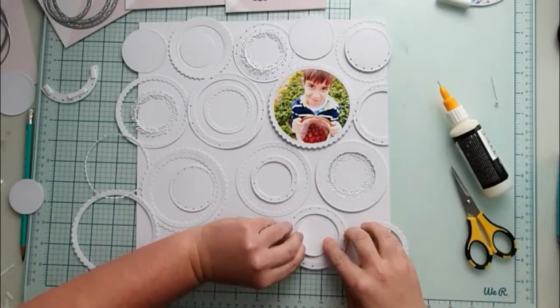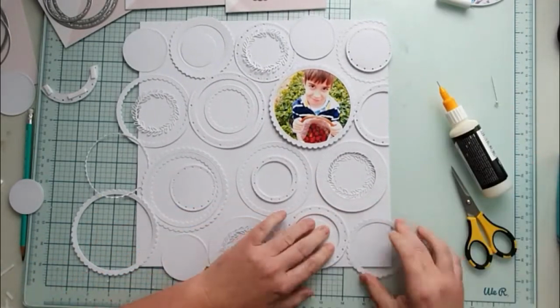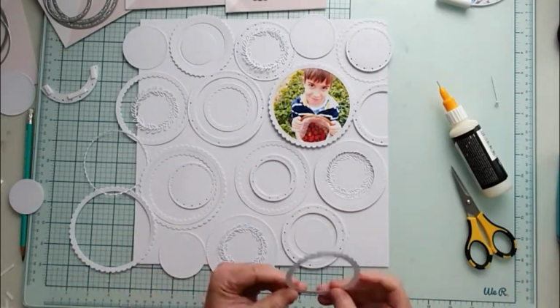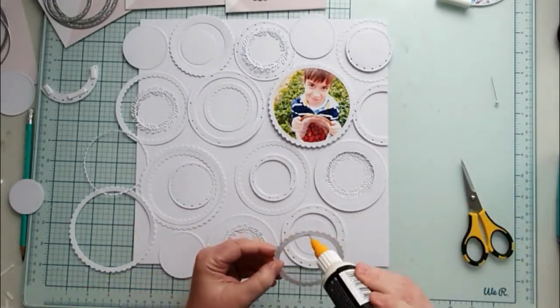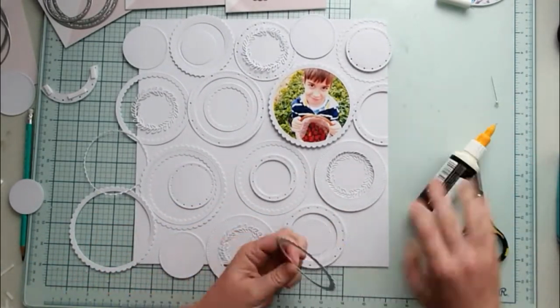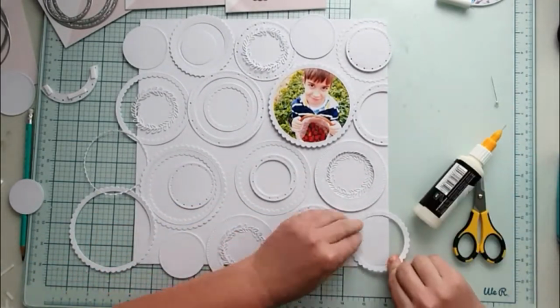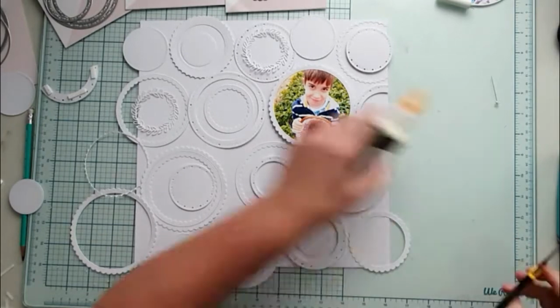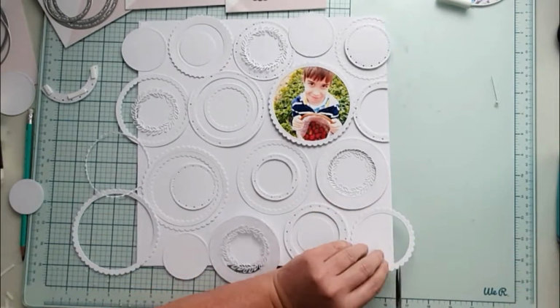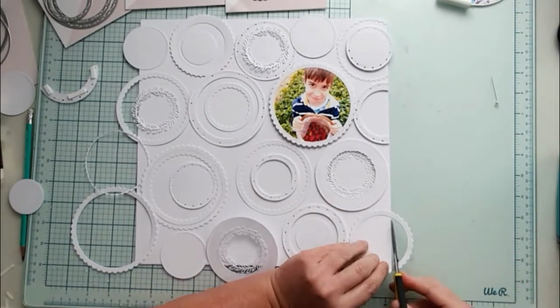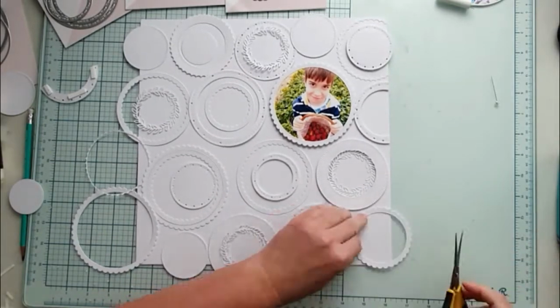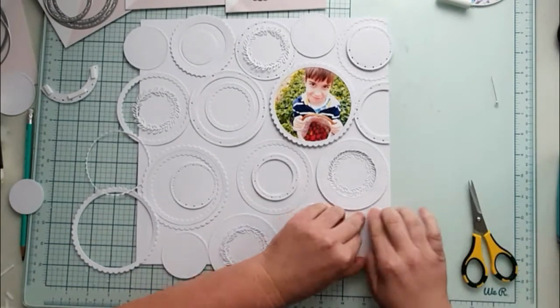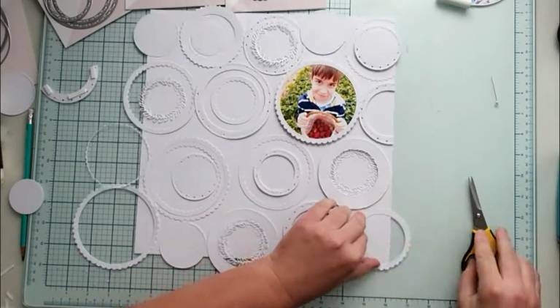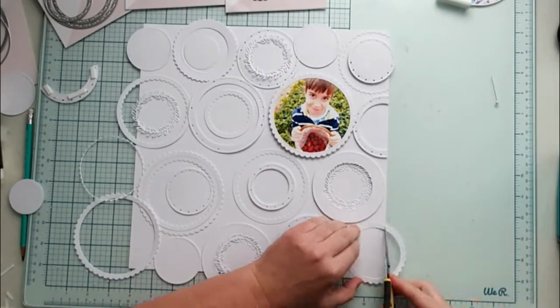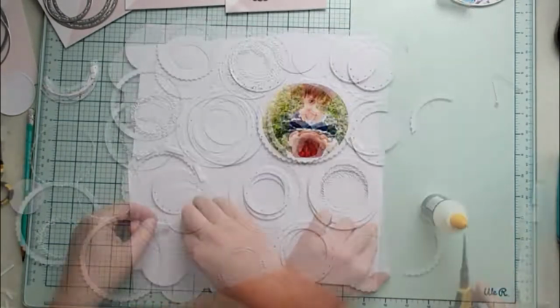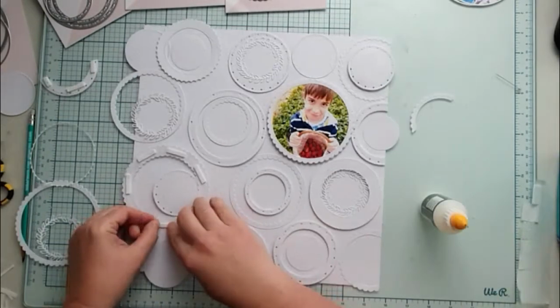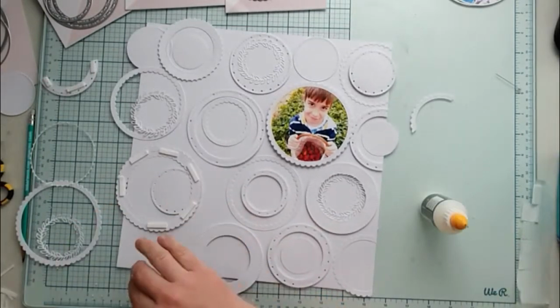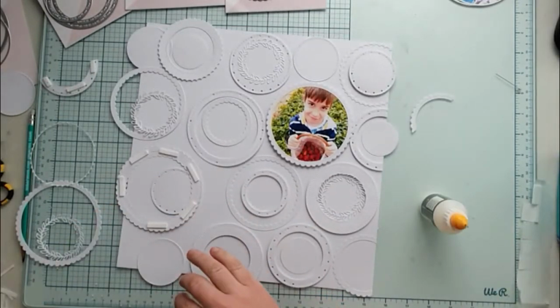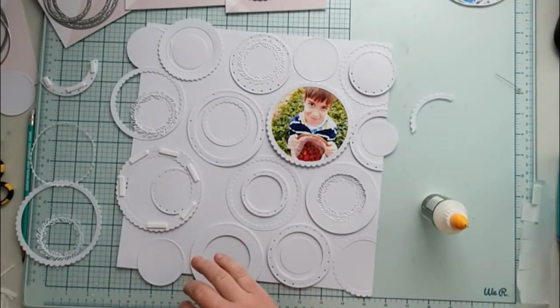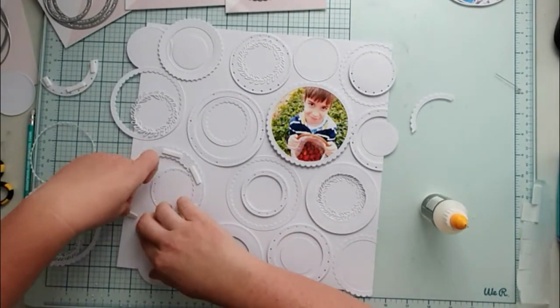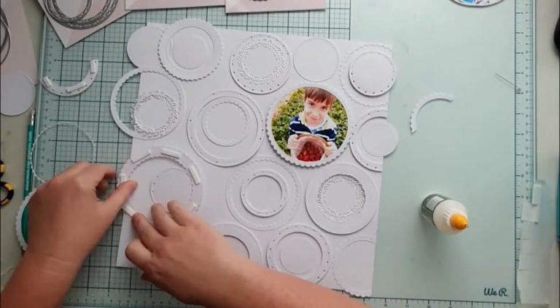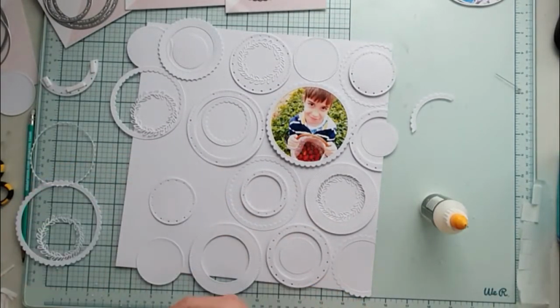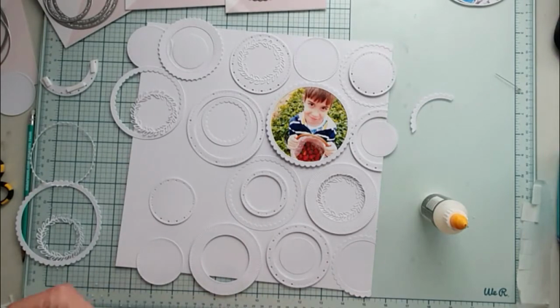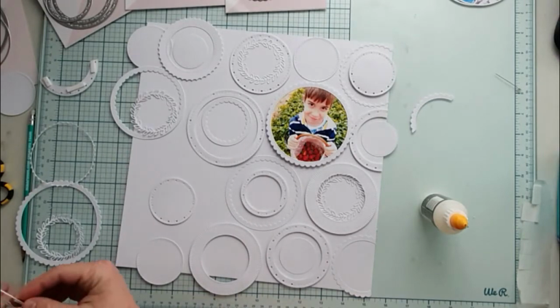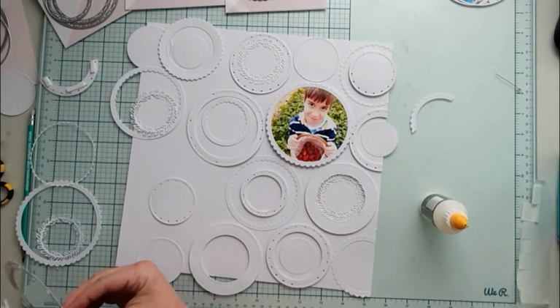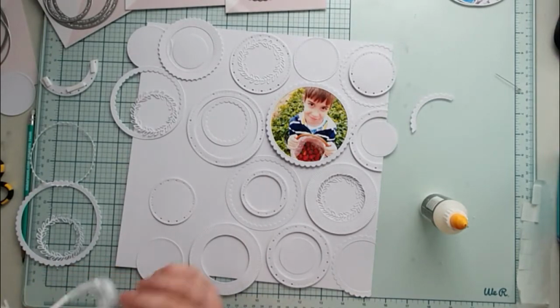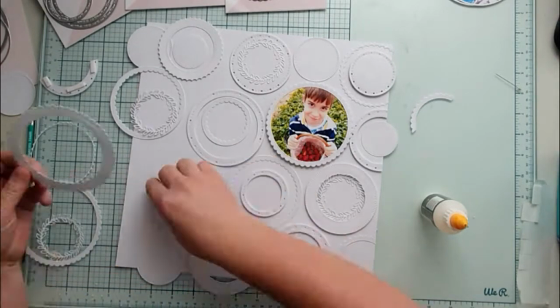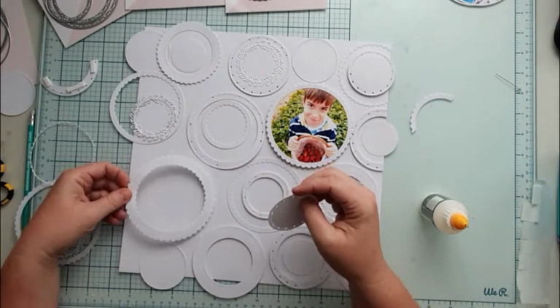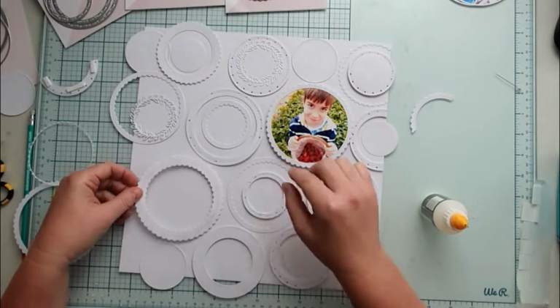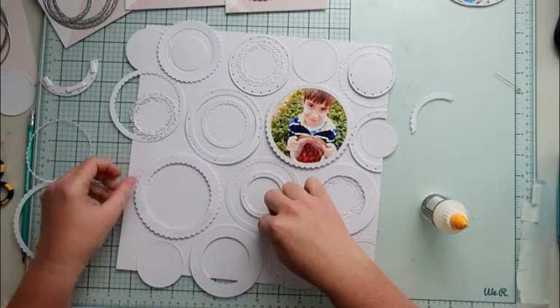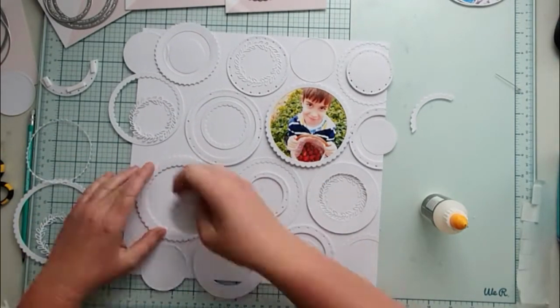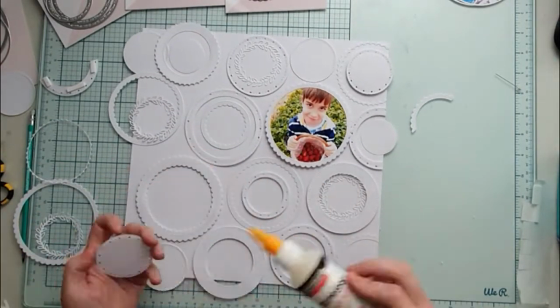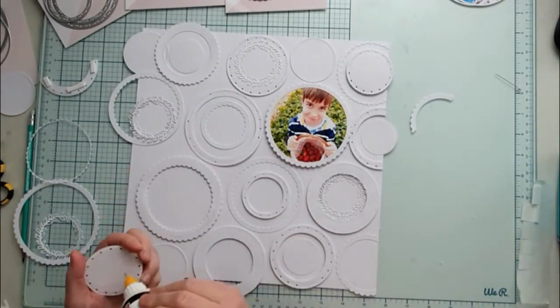The result is really gorgeous. One of the circles is the photo of my son holding a basket with strawberries. The theme of the photo fits the Happy Blooms collection perfectly.